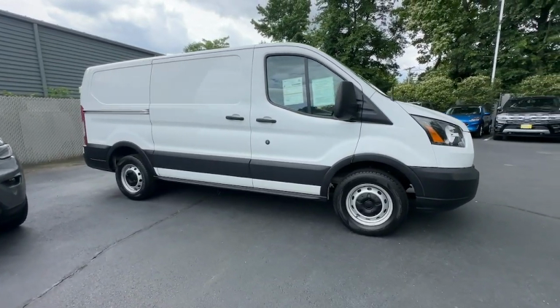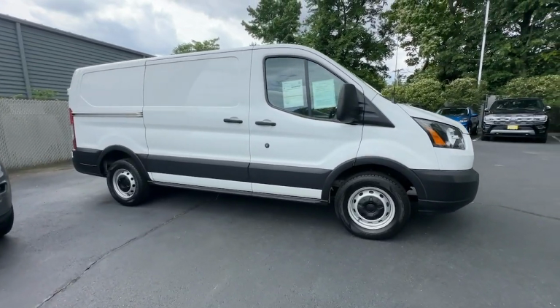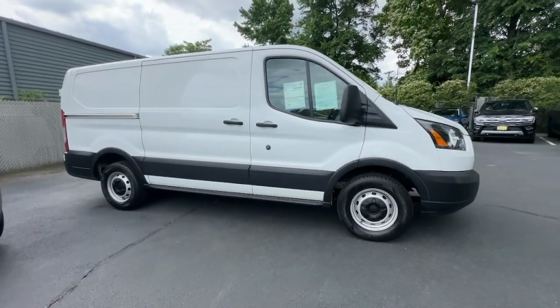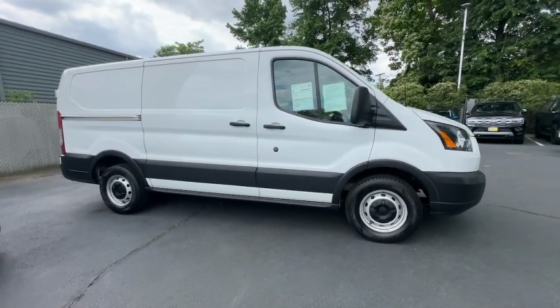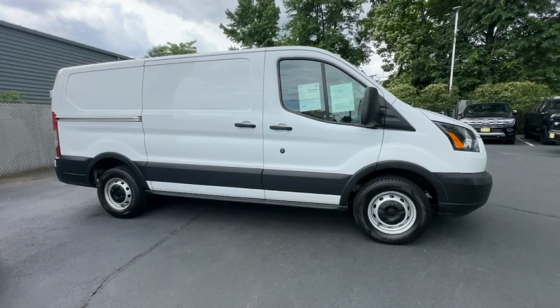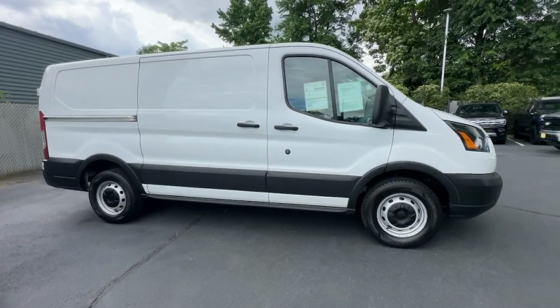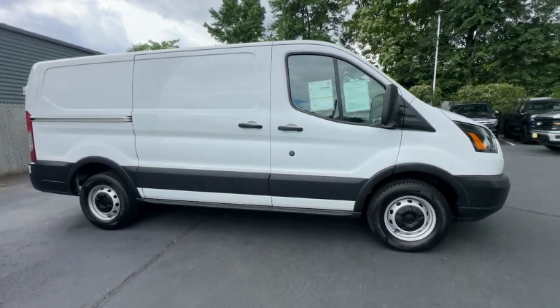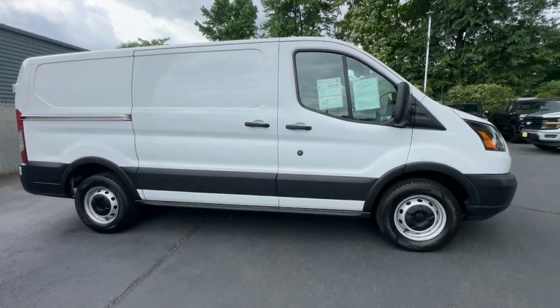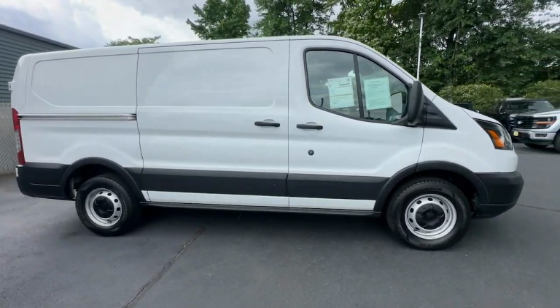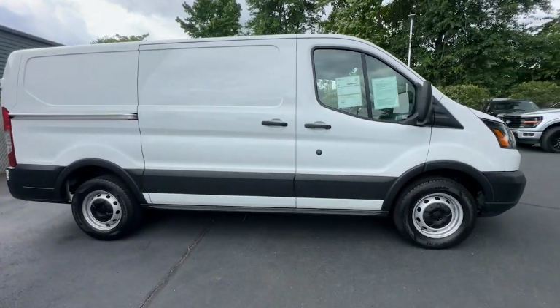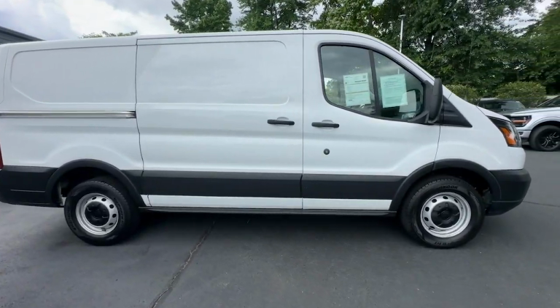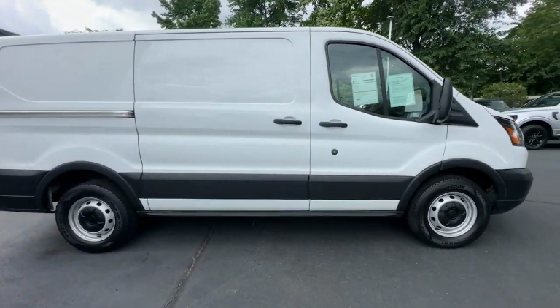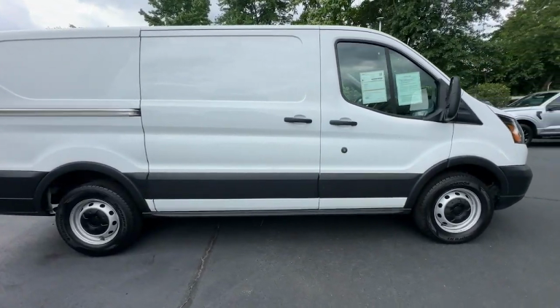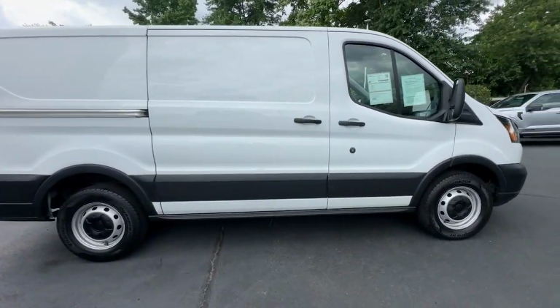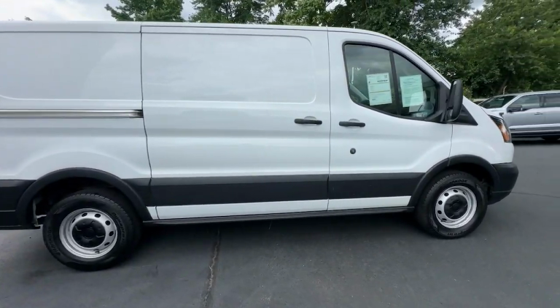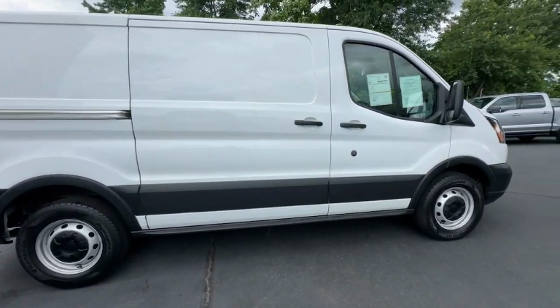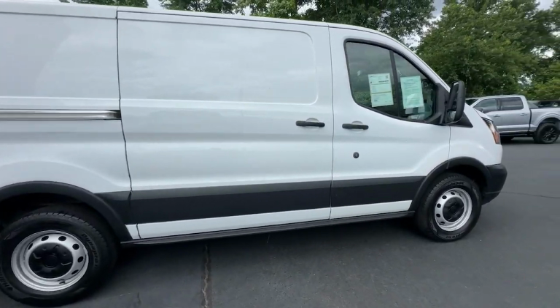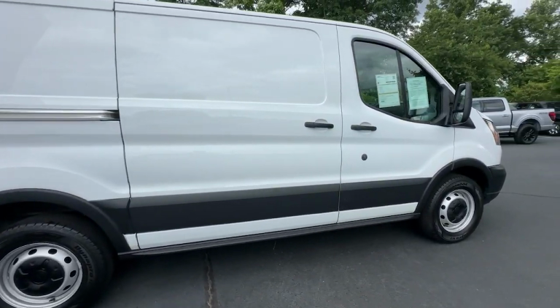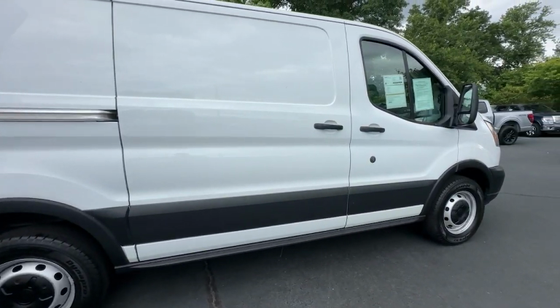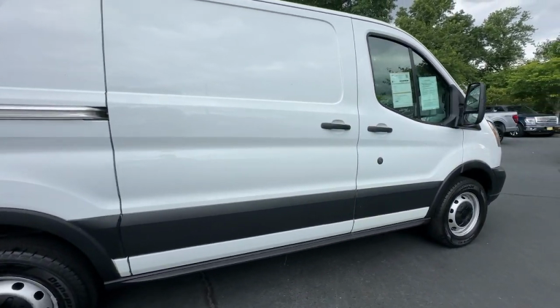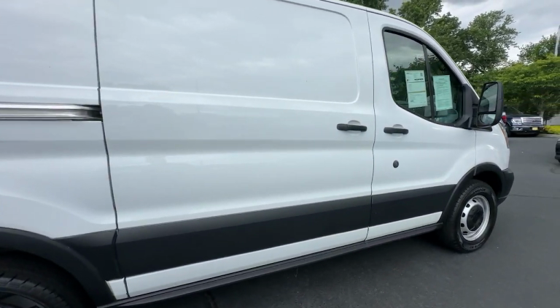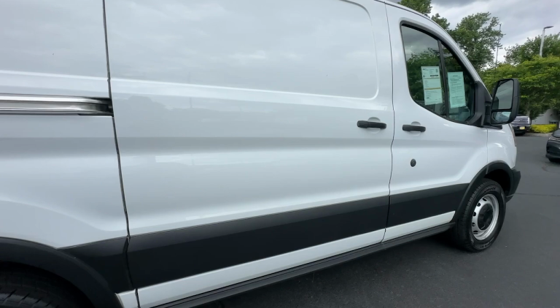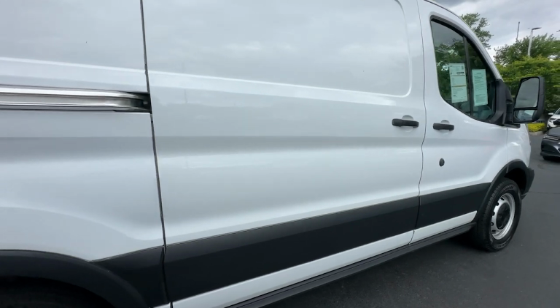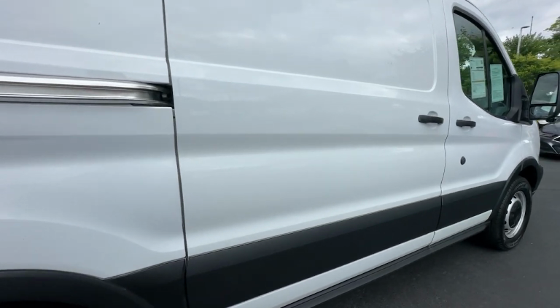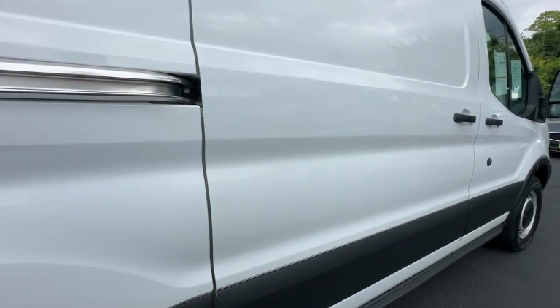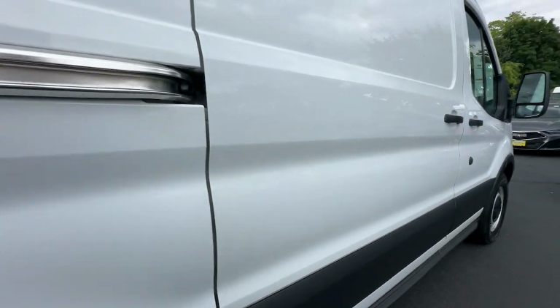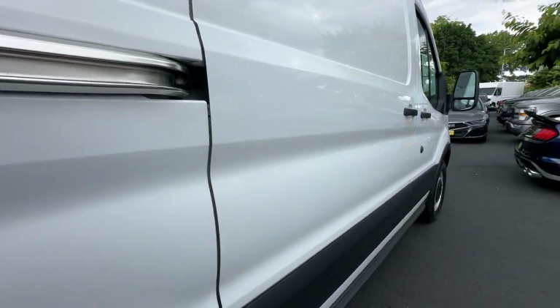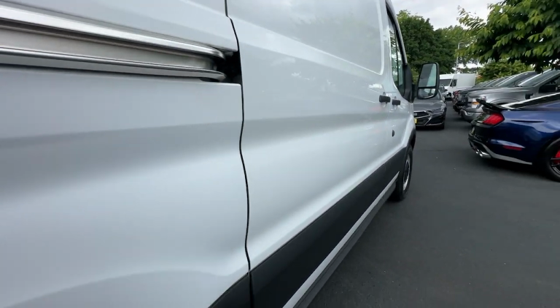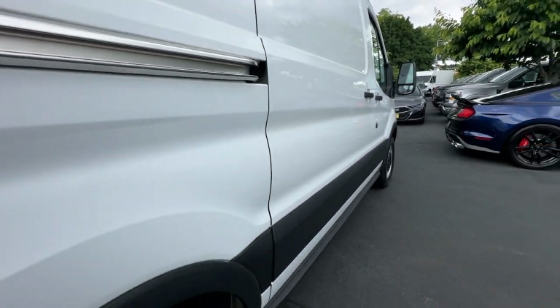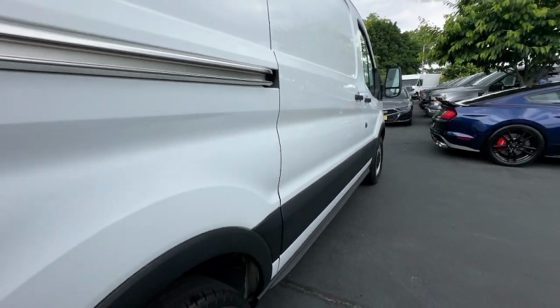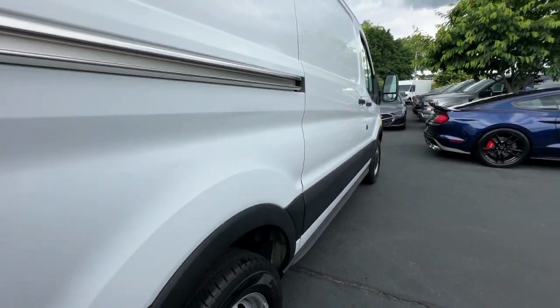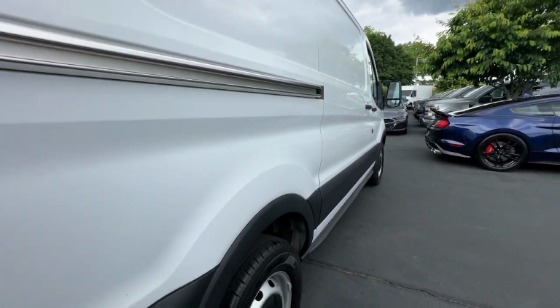Here's a Ford Transit, the passenger and cargo carrier that's adaptable to meet your unique needs. Whether you're looking for a family hauler, custom conversion van, or commuter shuttle,